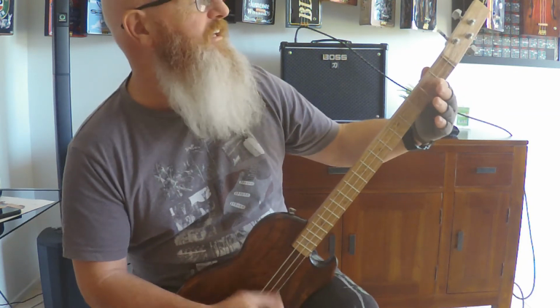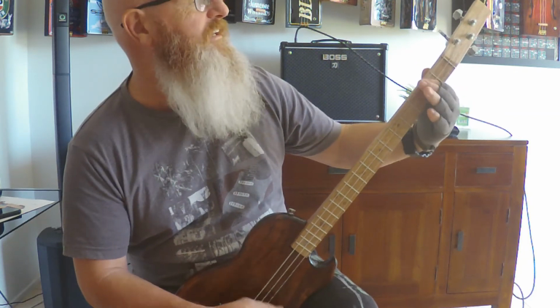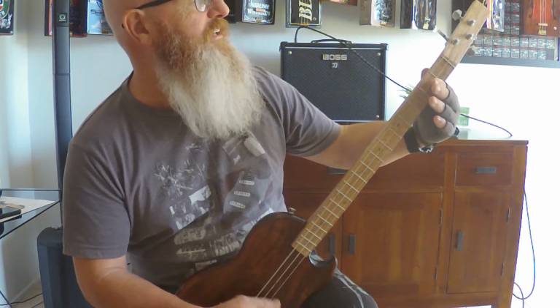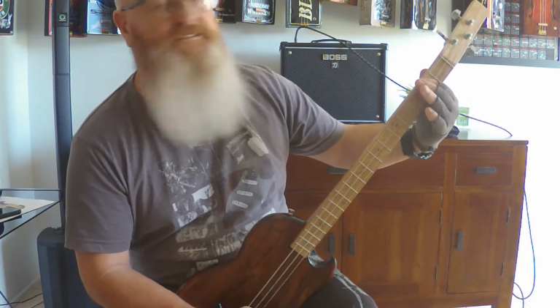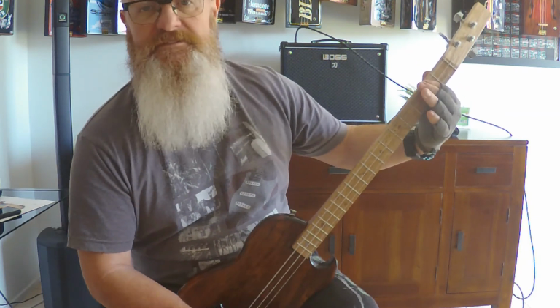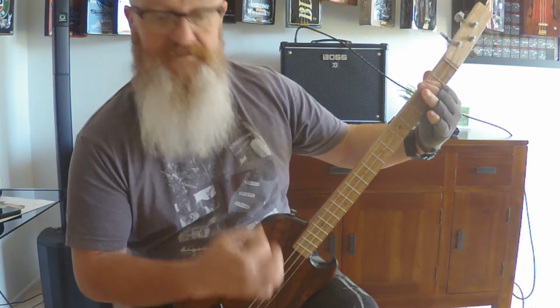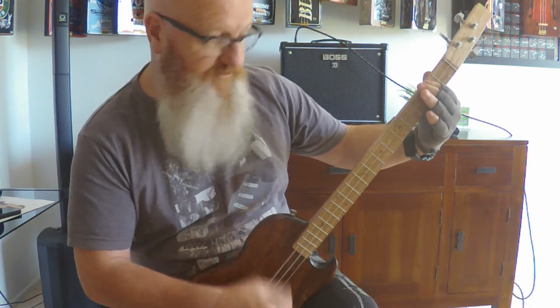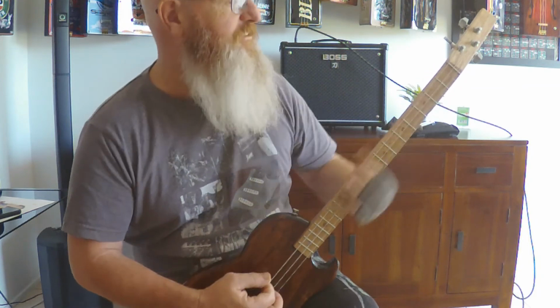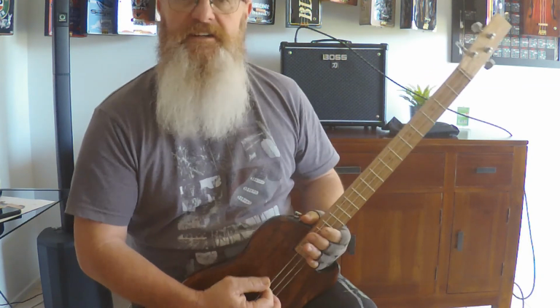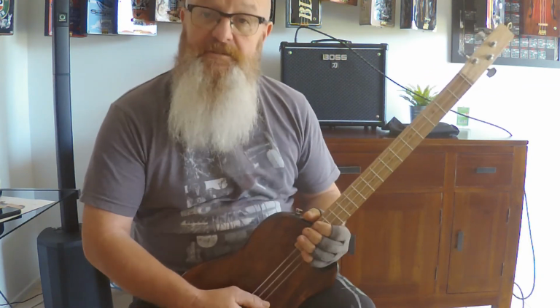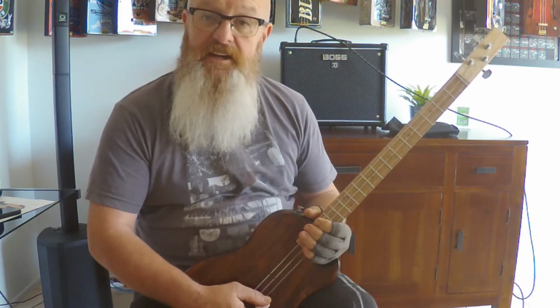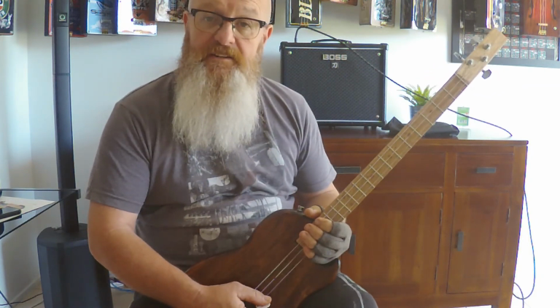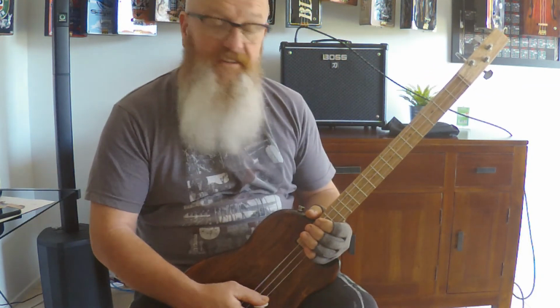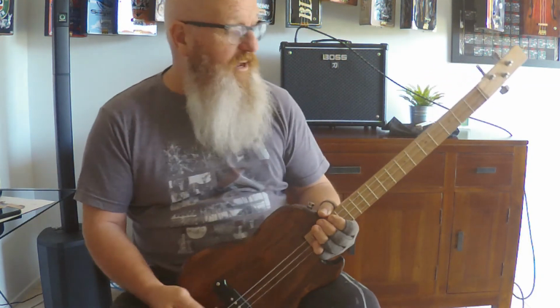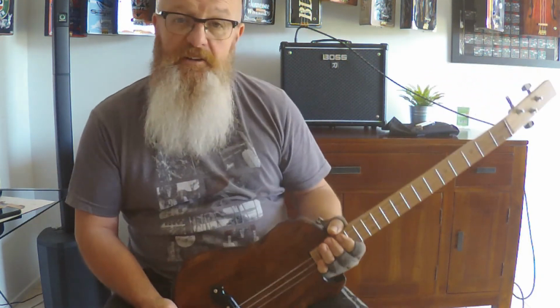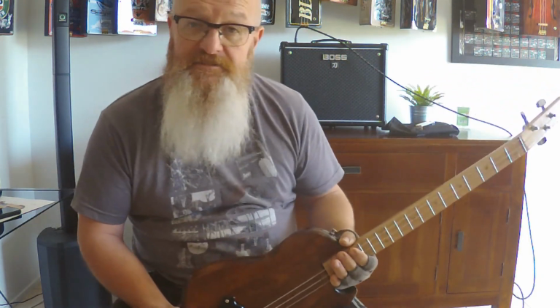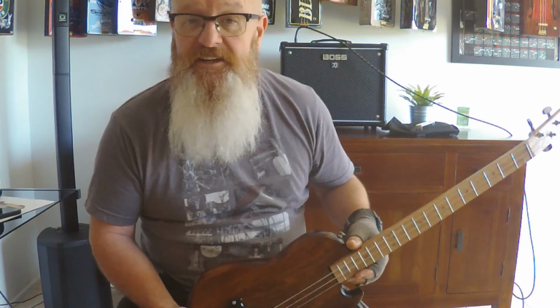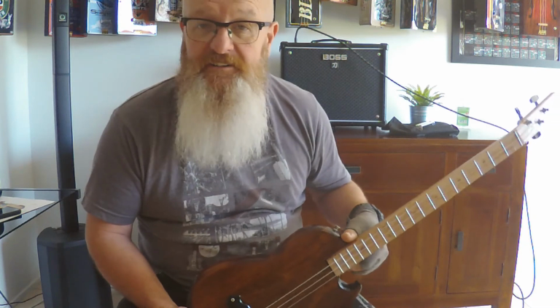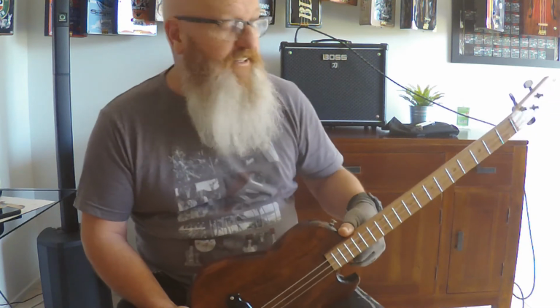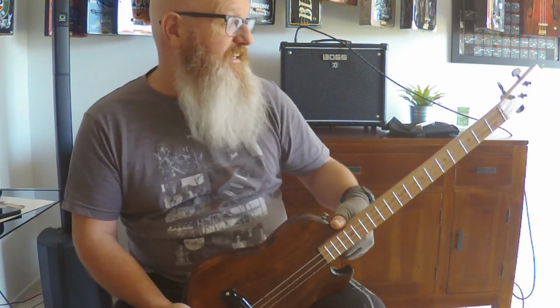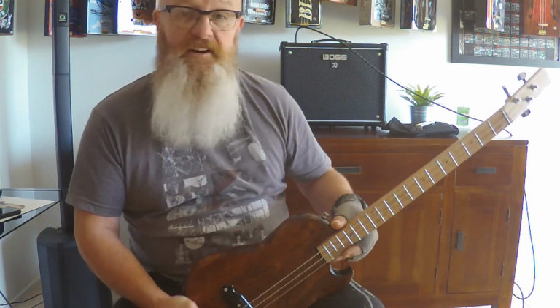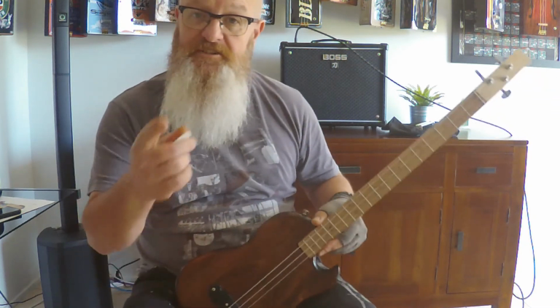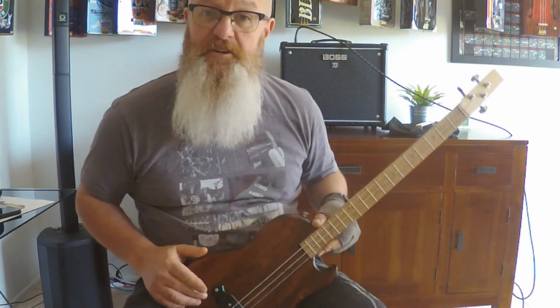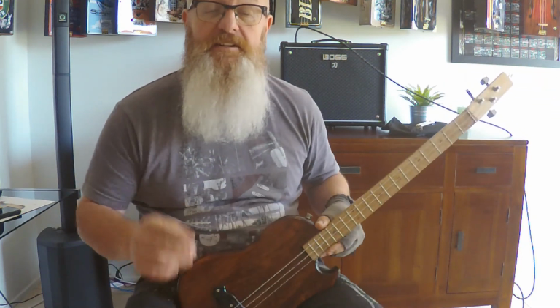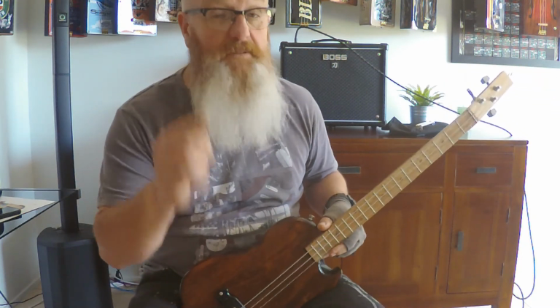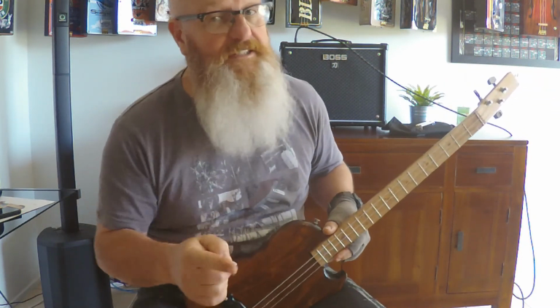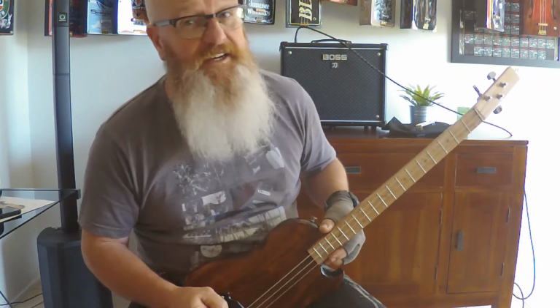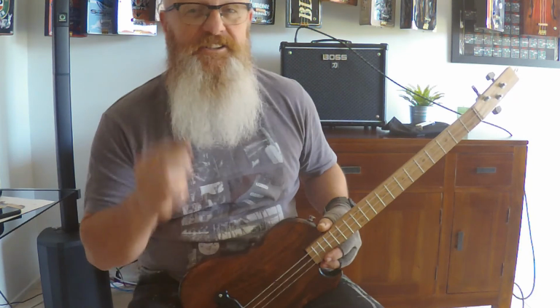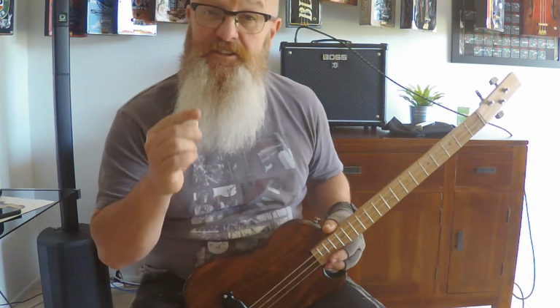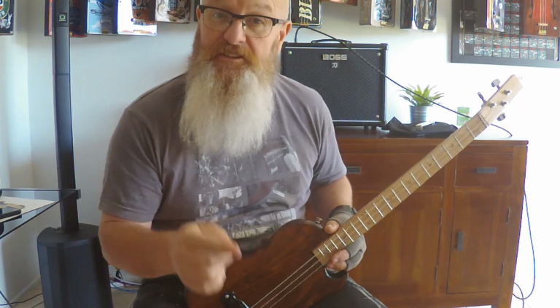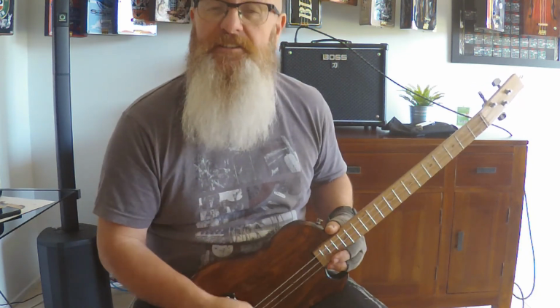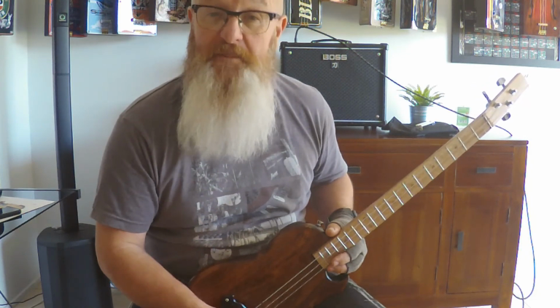And that's about it, so have a go at that, see how you go, and I'll see you next time. And remember what they say: six strings are three too many.